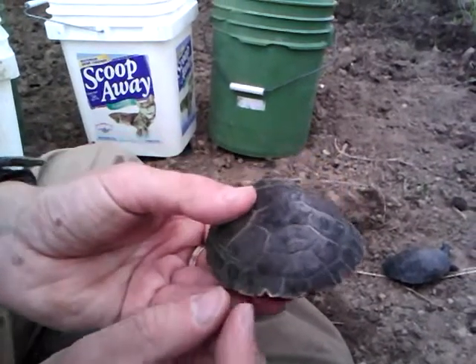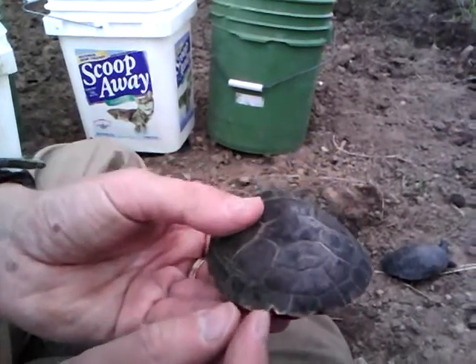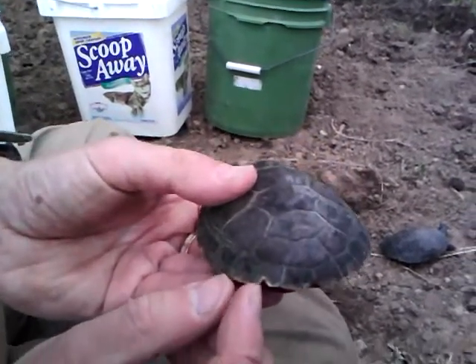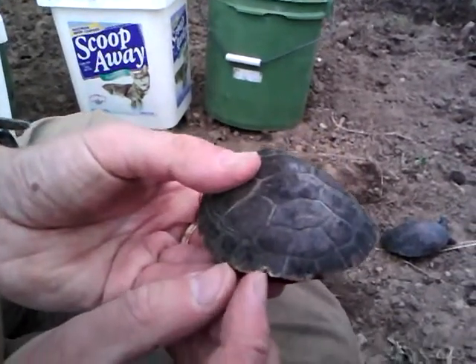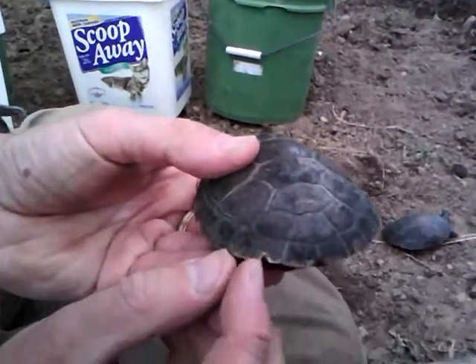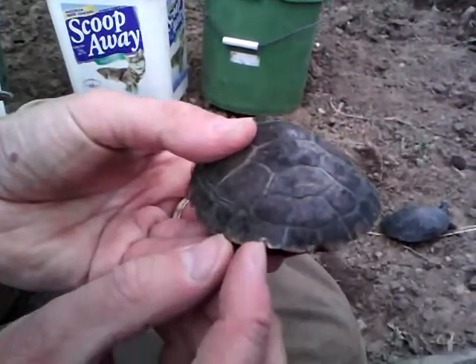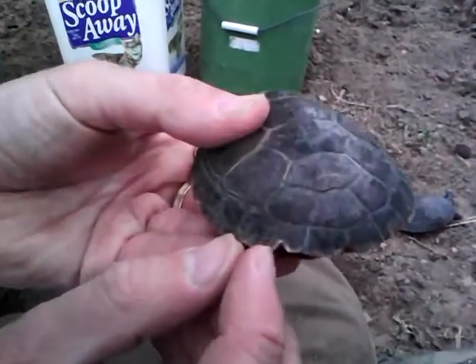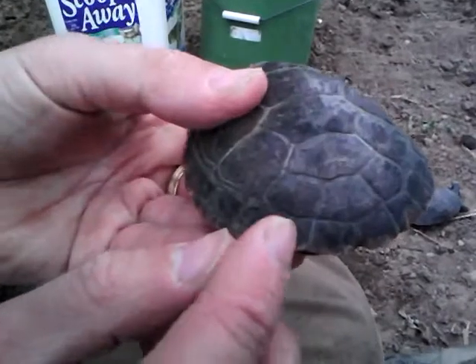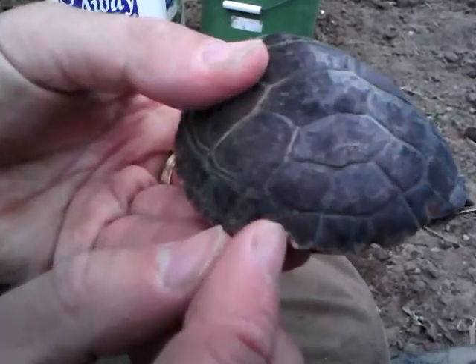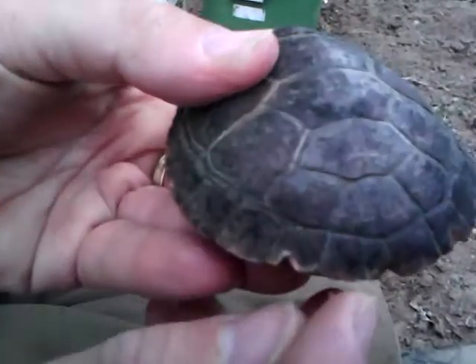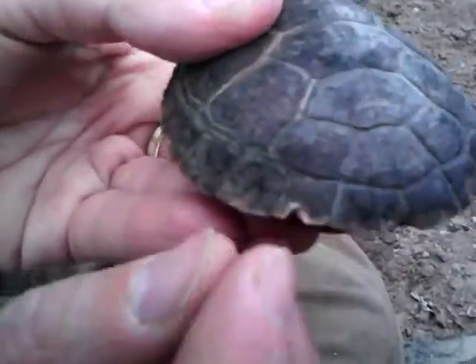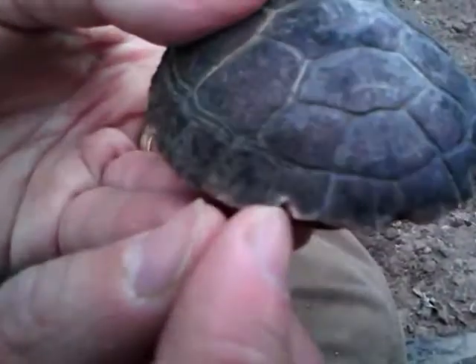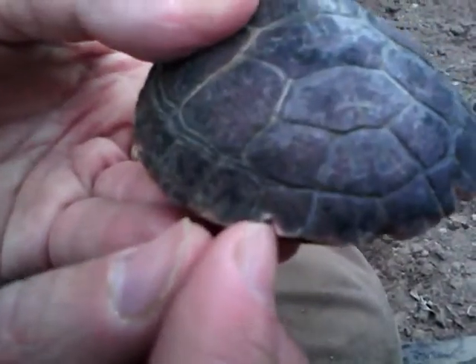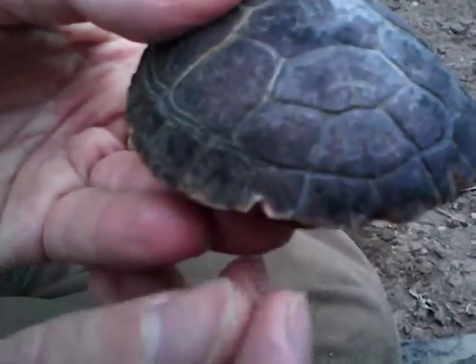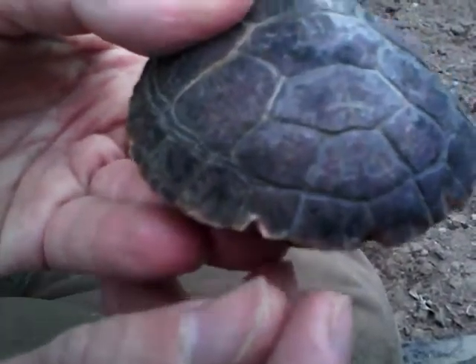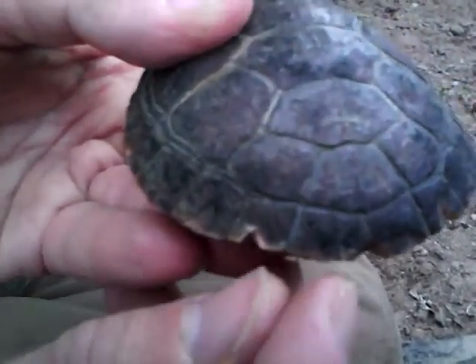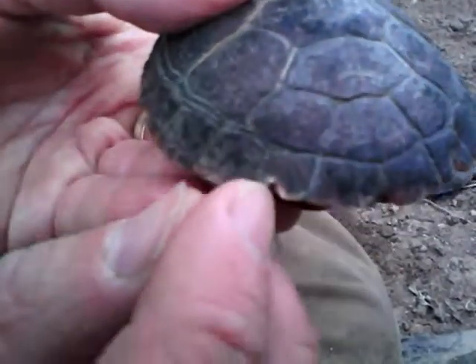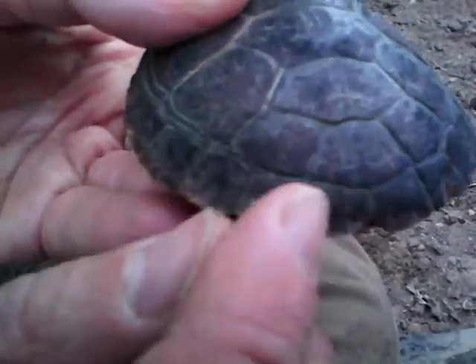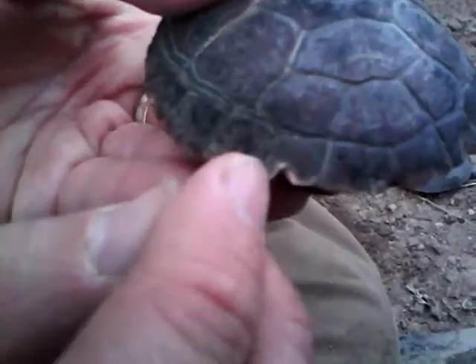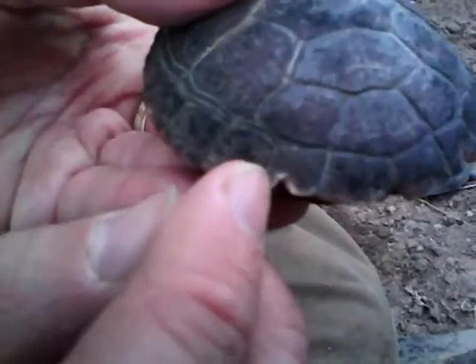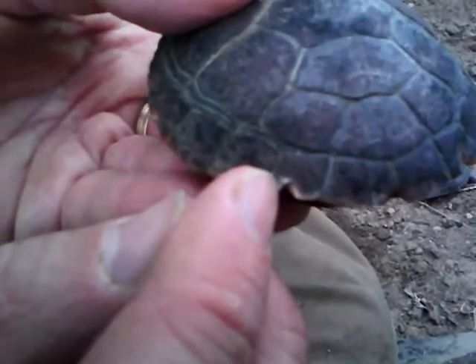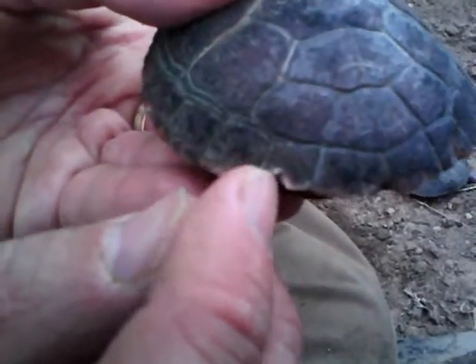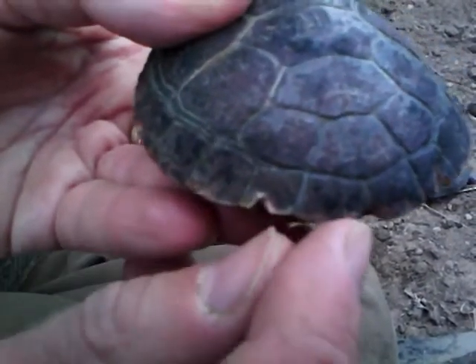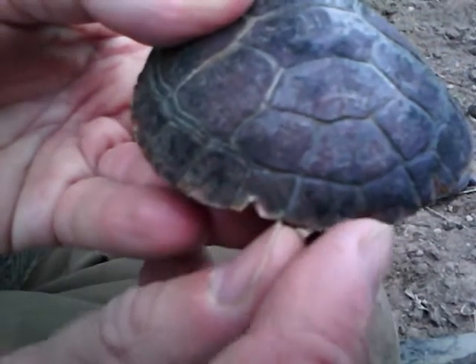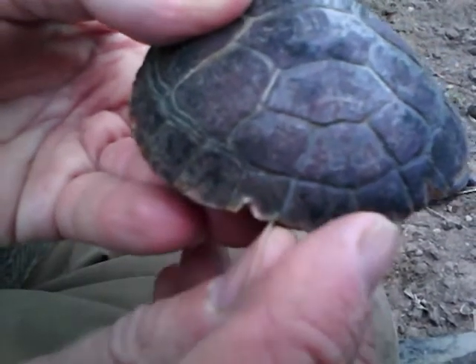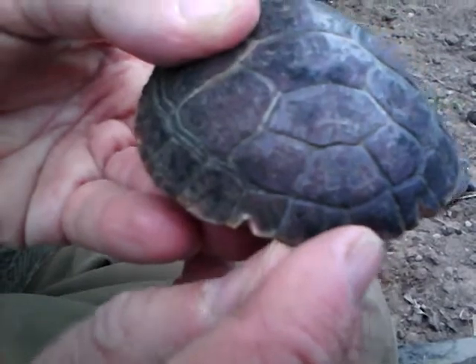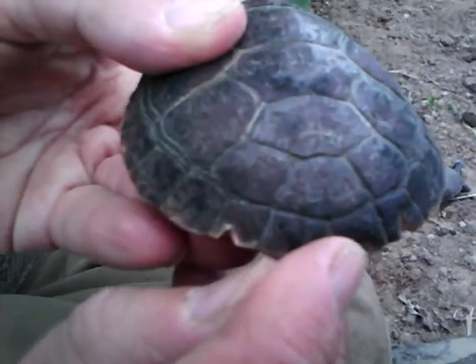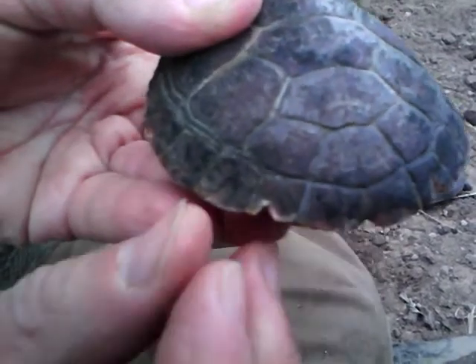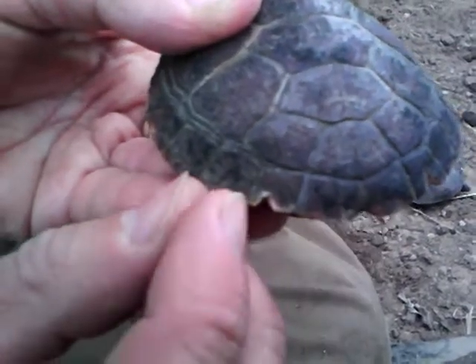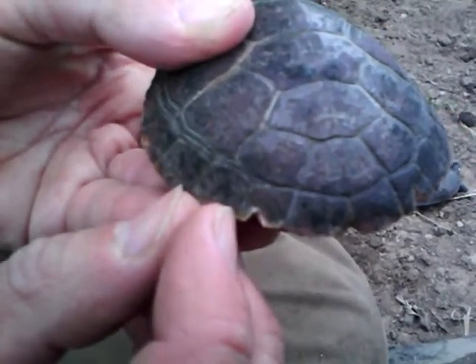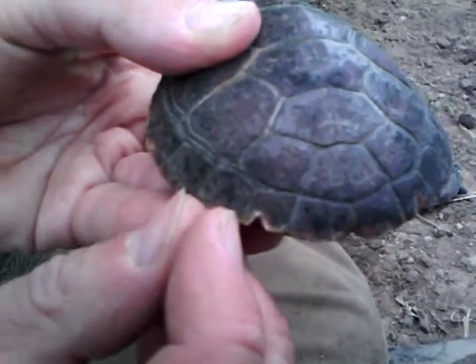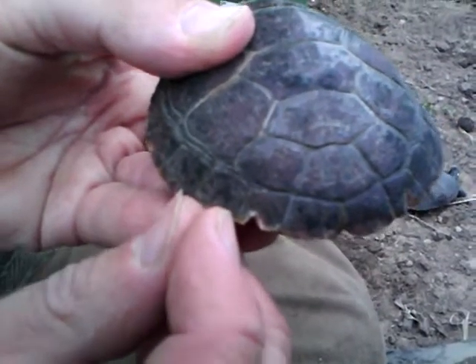This one is also shedding scutes. You can see here on that scute — it's a little lighter in color, and that's because the edge of the scute just came off.